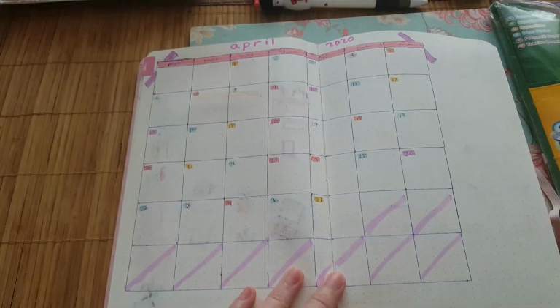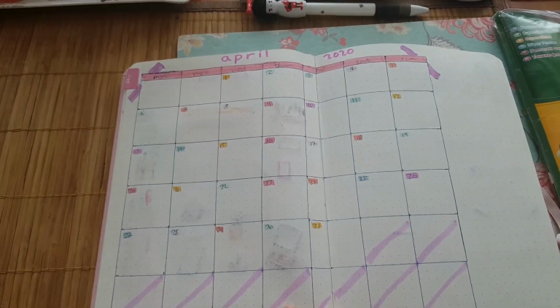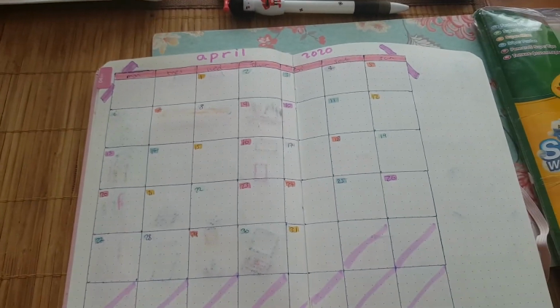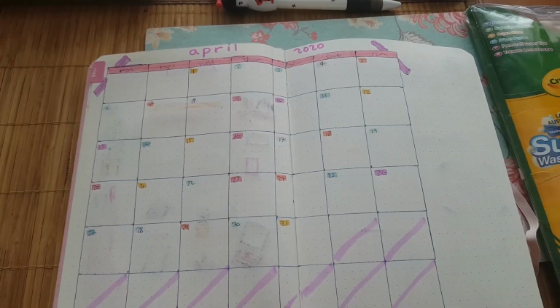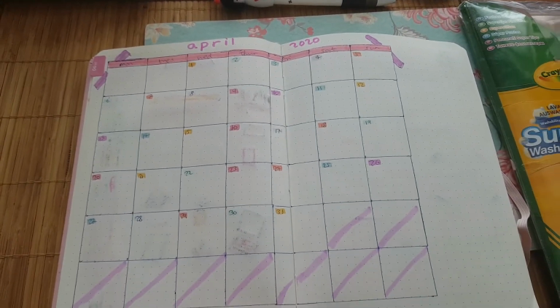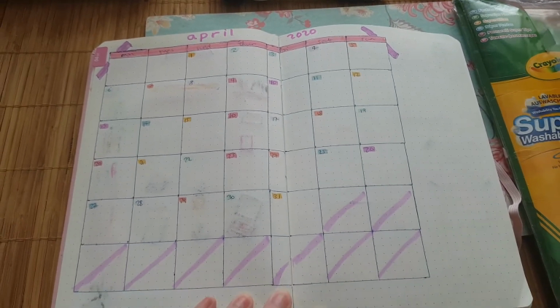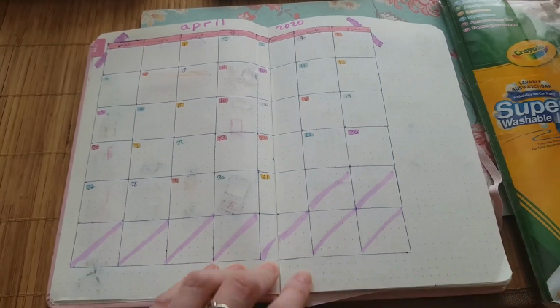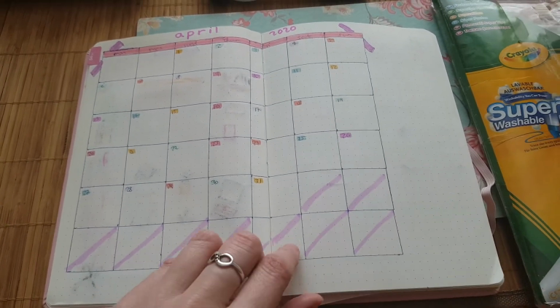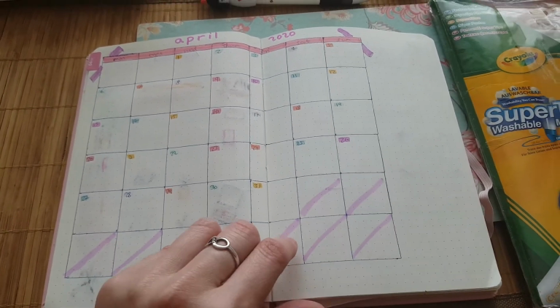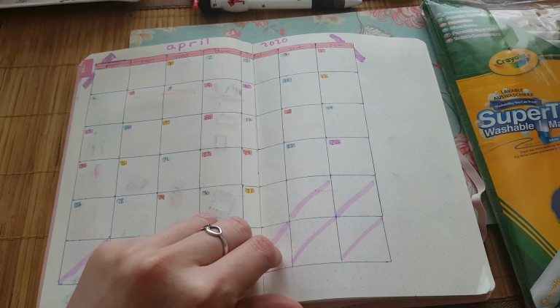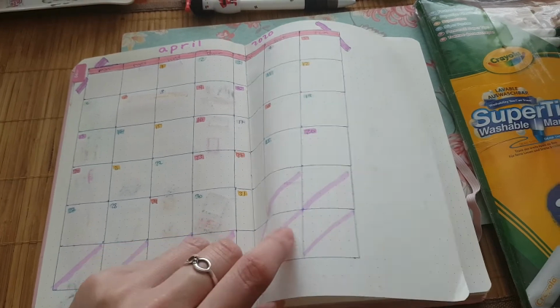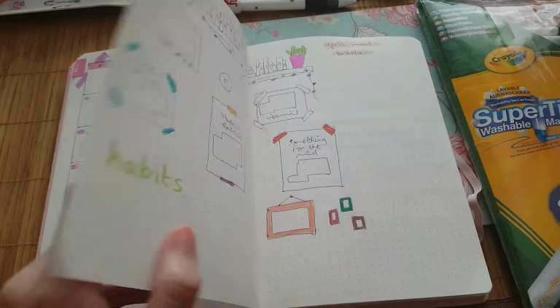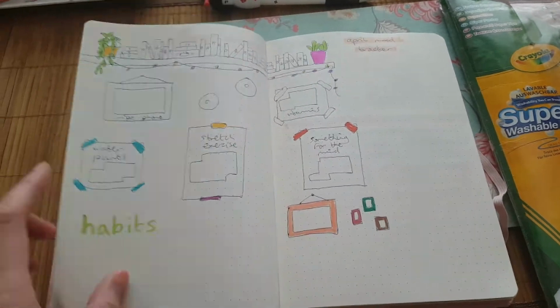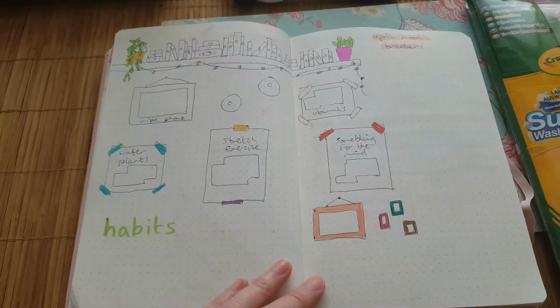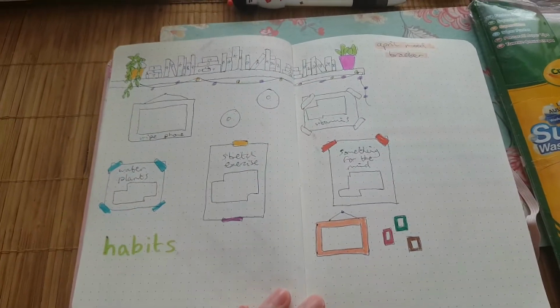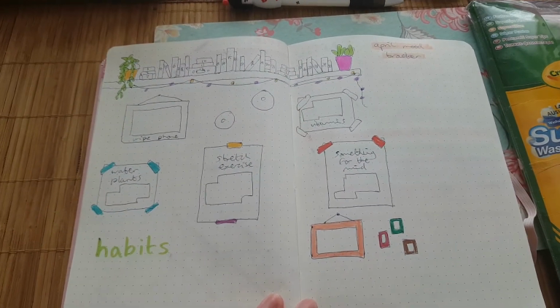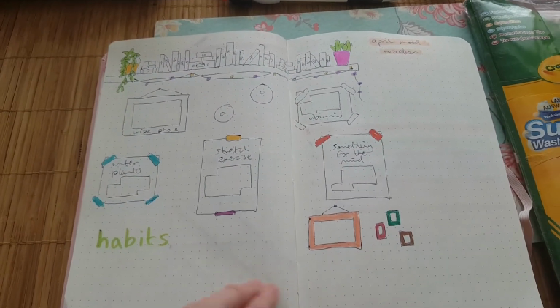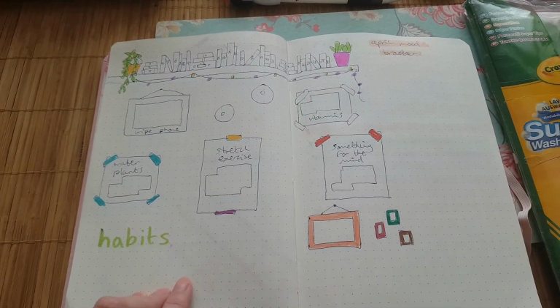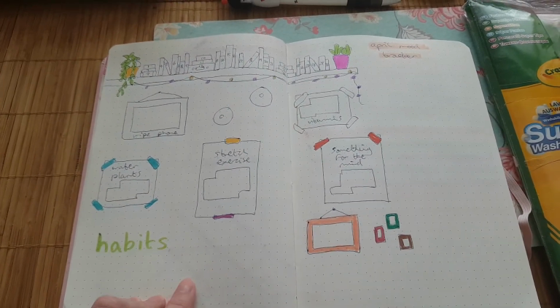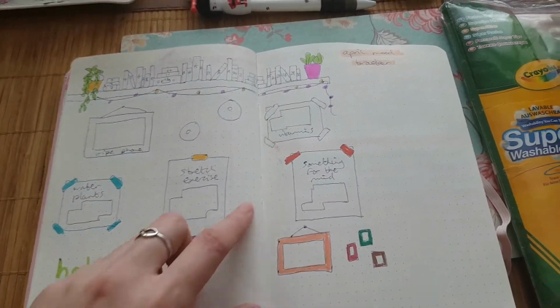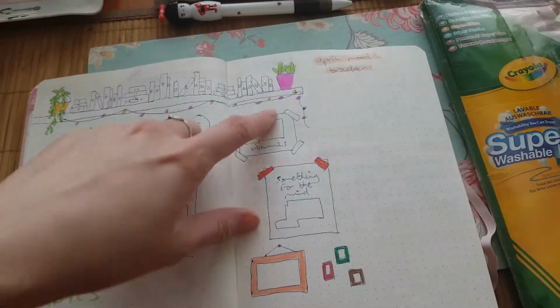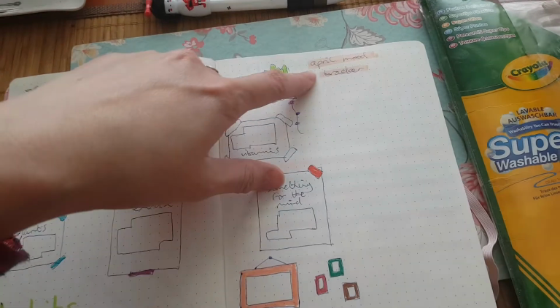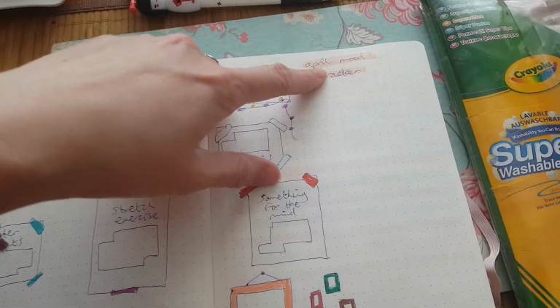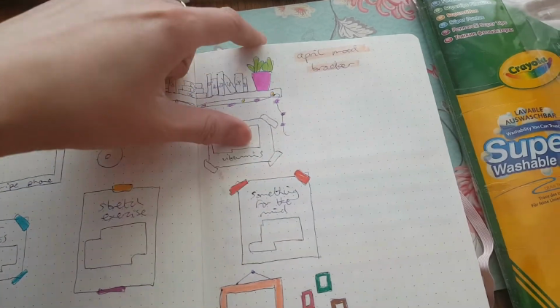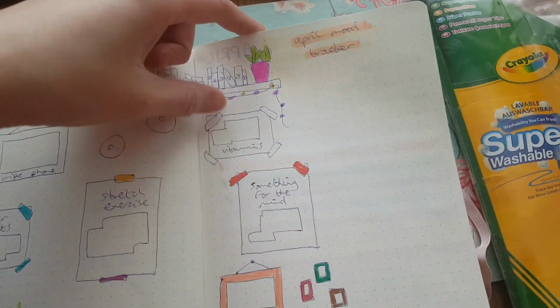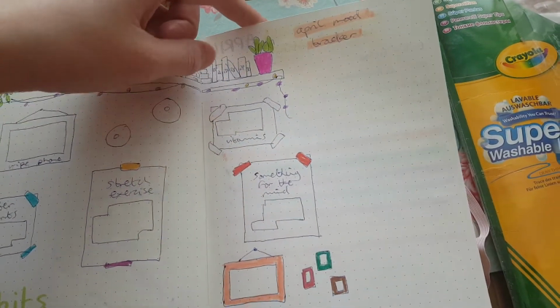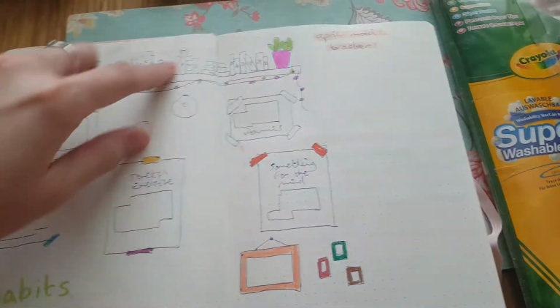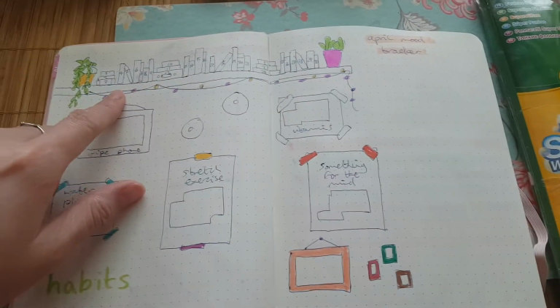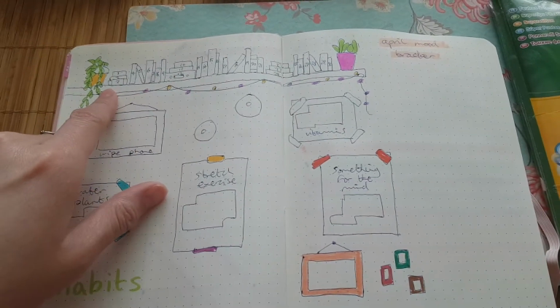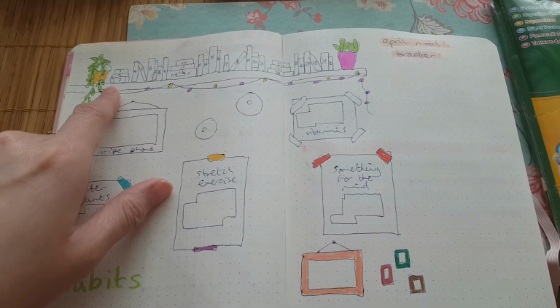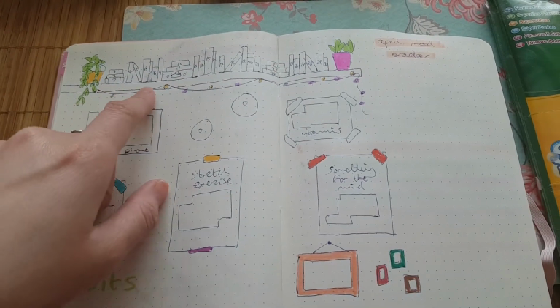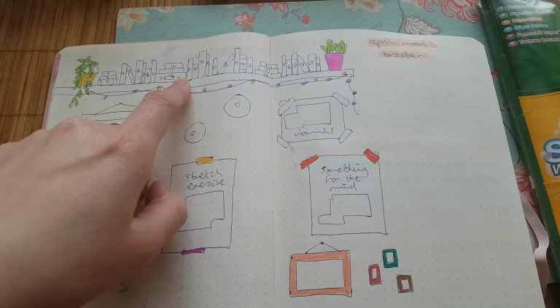This is the monthly calendar. Here are my habit trackers, and the April mood tracker is here with all the books.